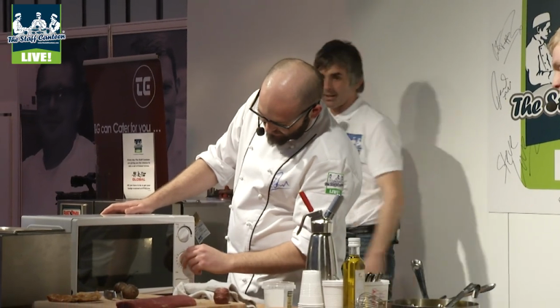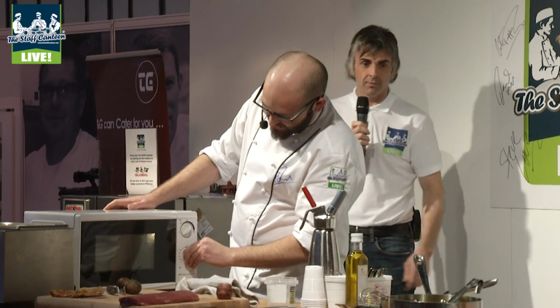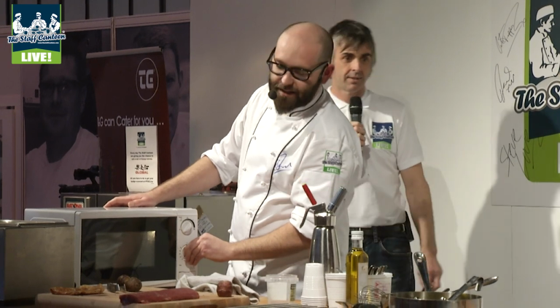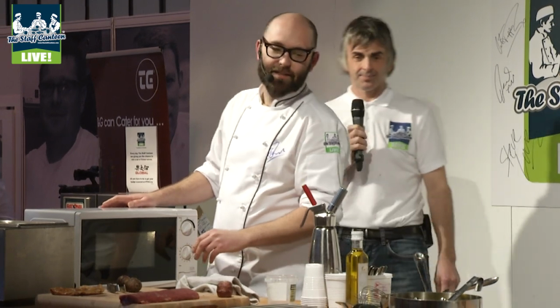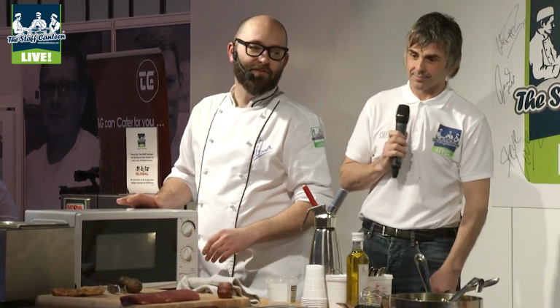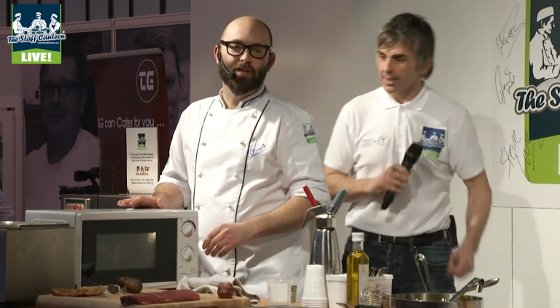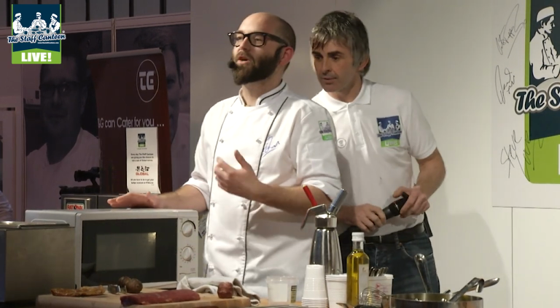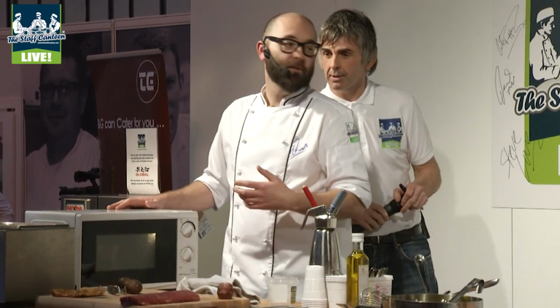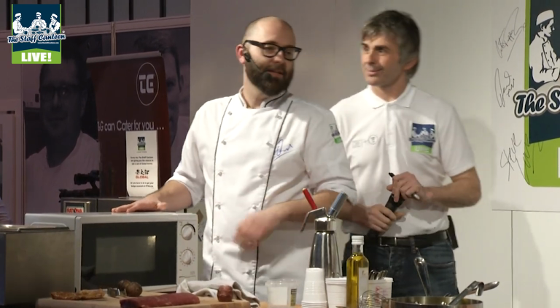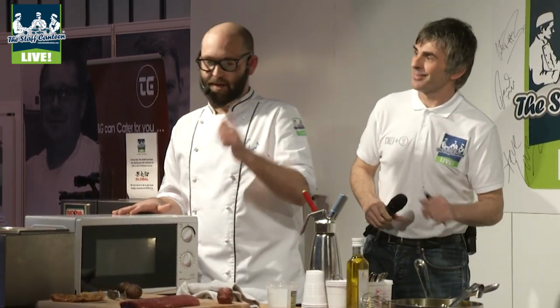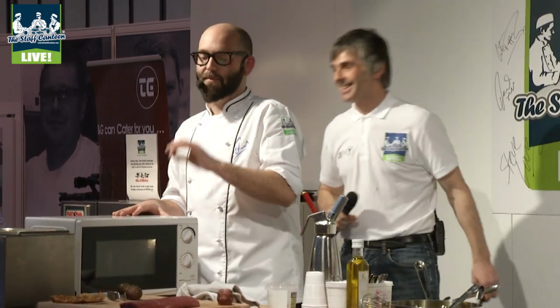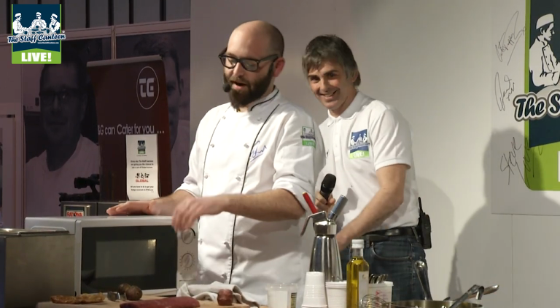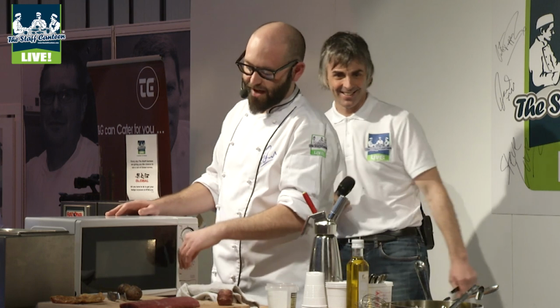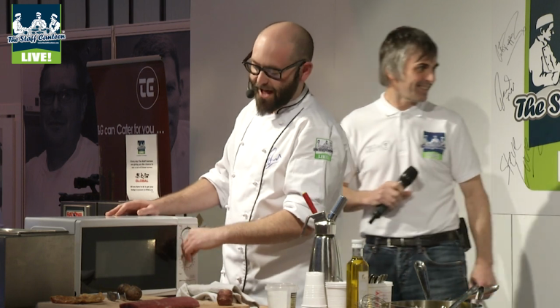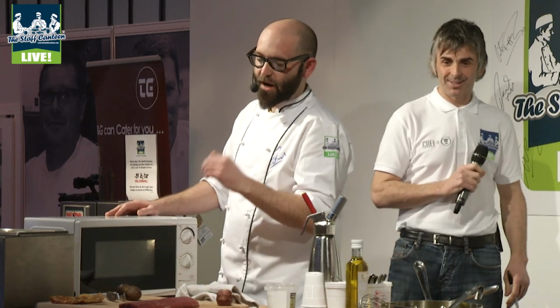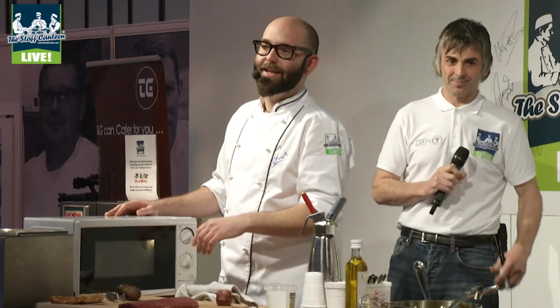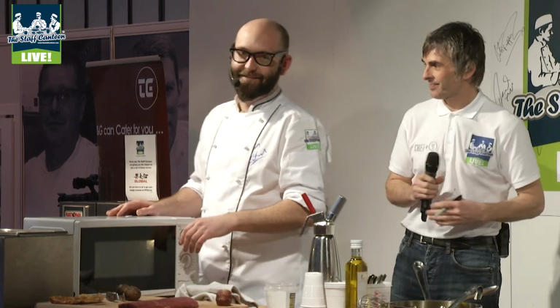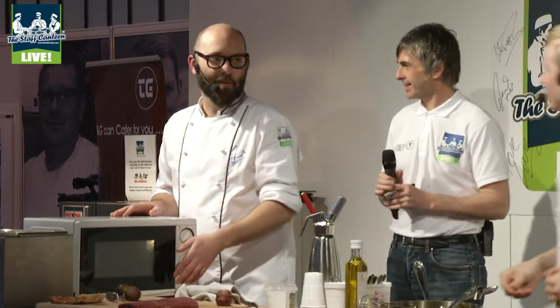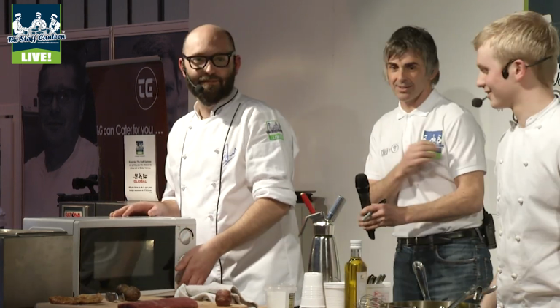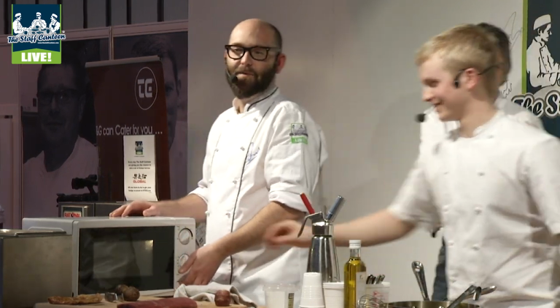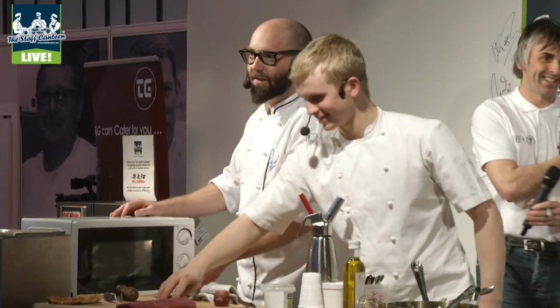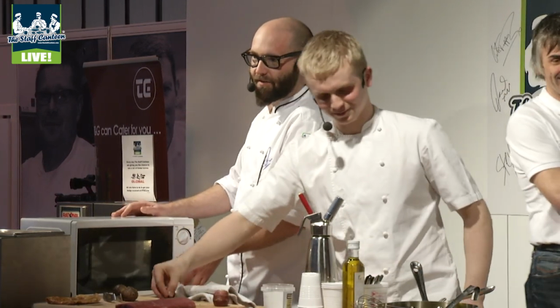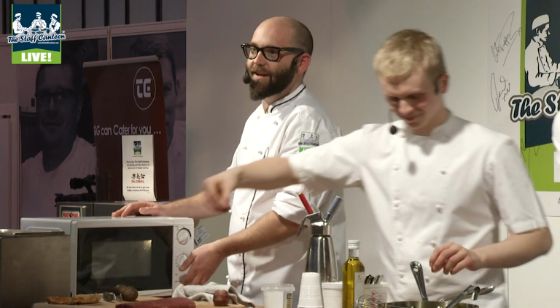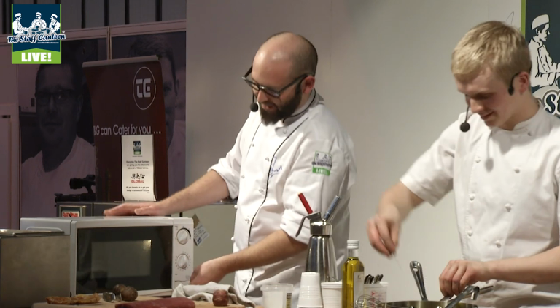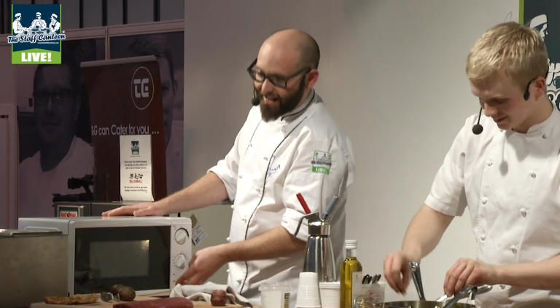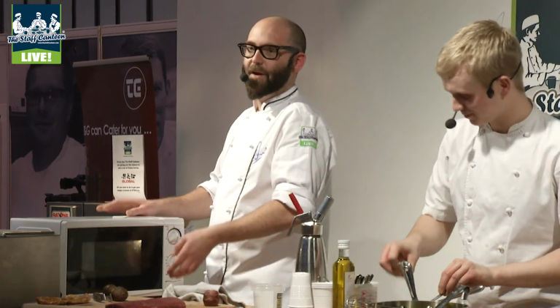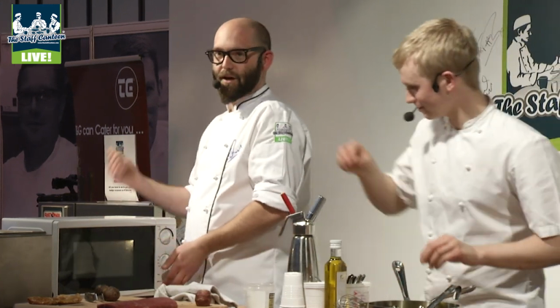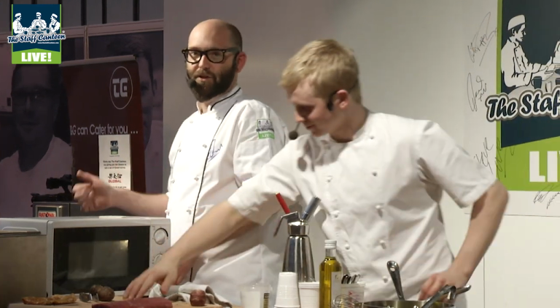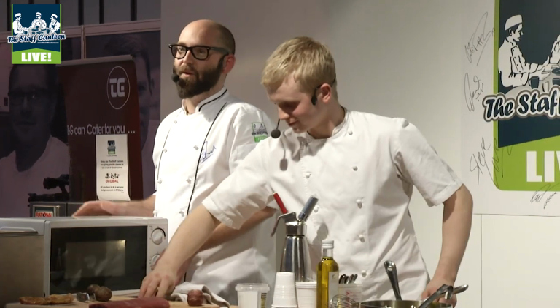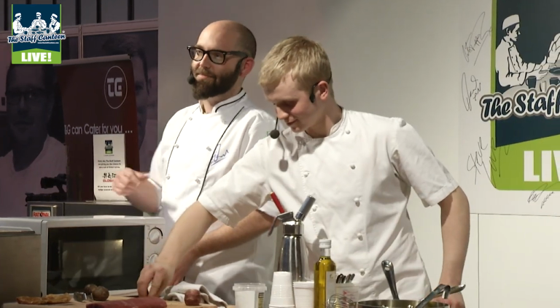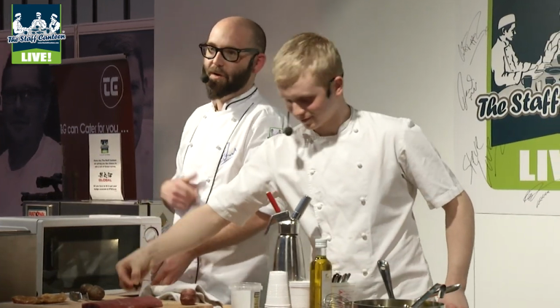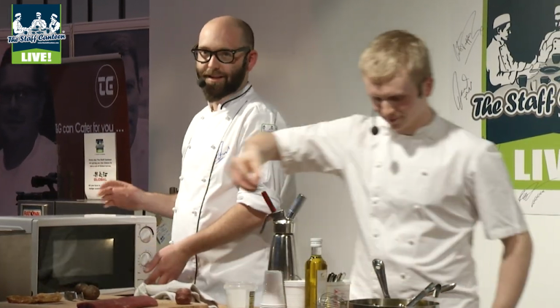I remember Ashley once said to me when he first joined — he said he was so proud that he worked in a kitchen without a microwave, and now he does a sponge with a microwave. We have to go into the staff room to use the microwave because he won't have one in the kitchen.